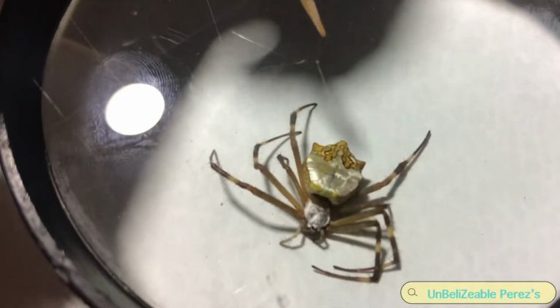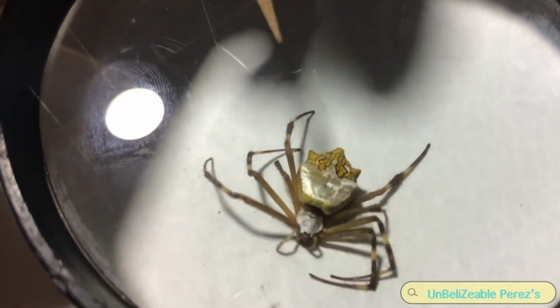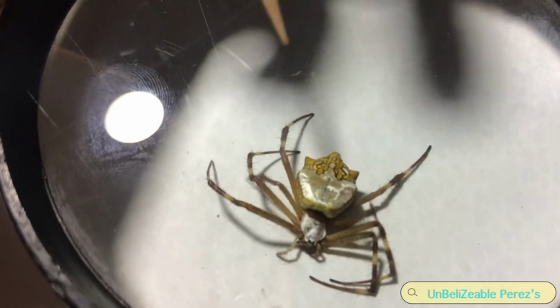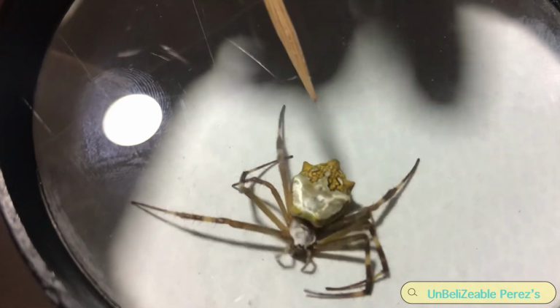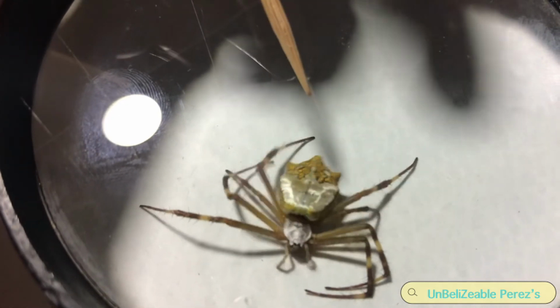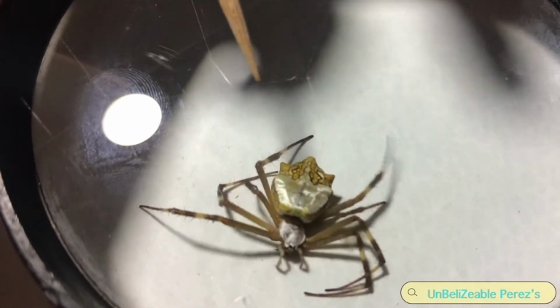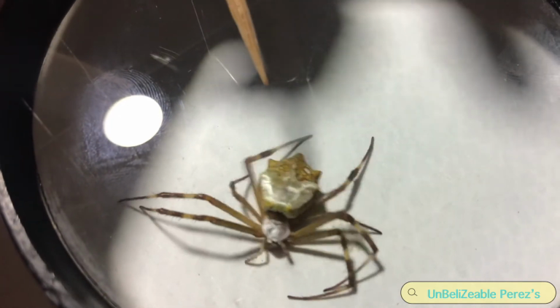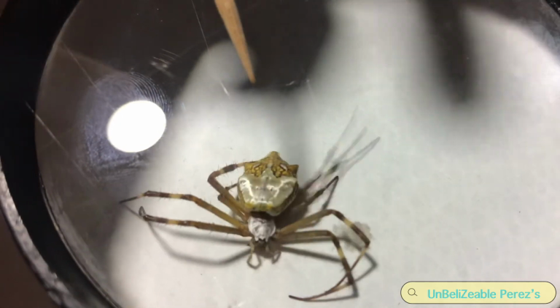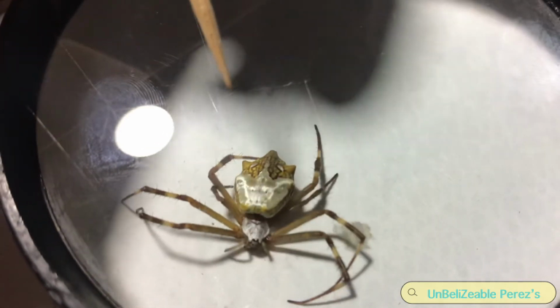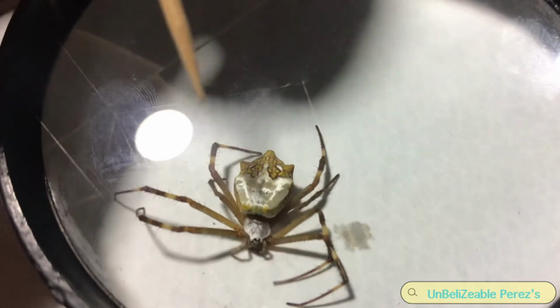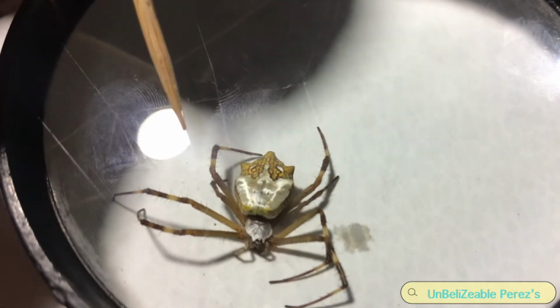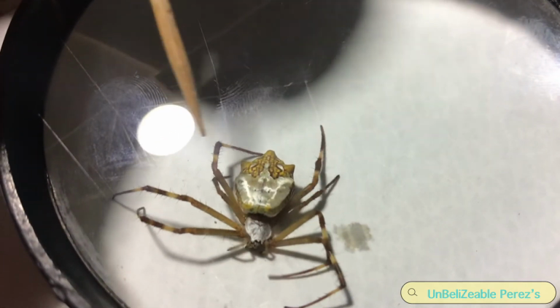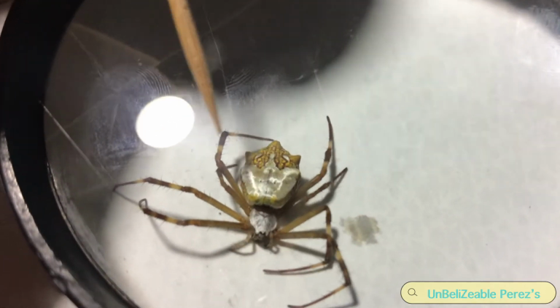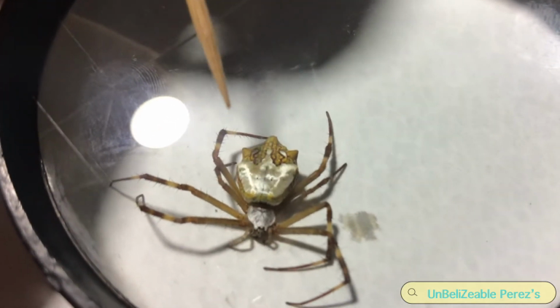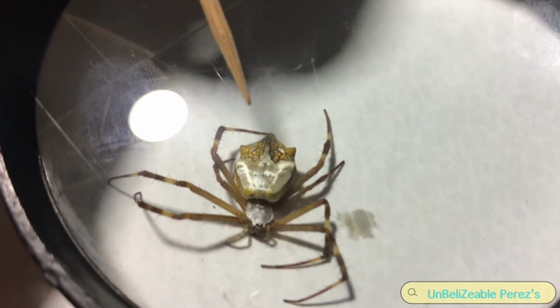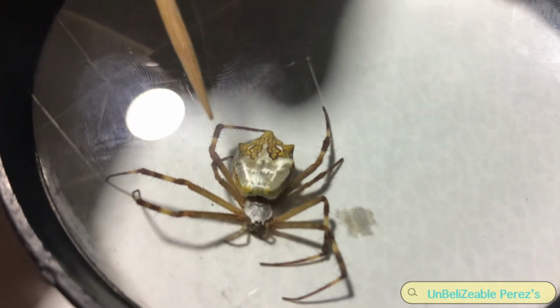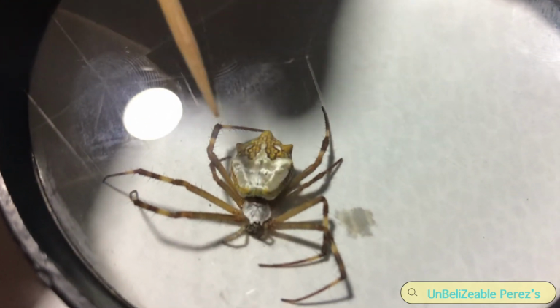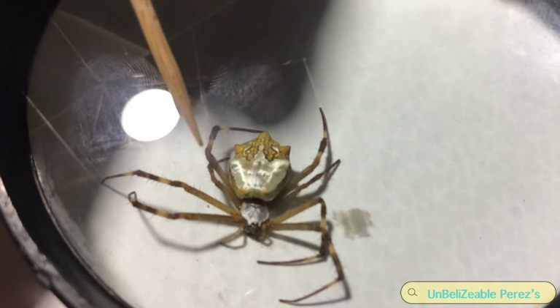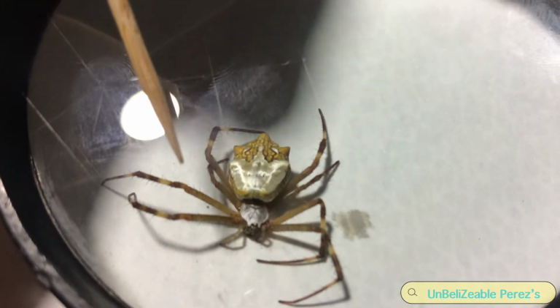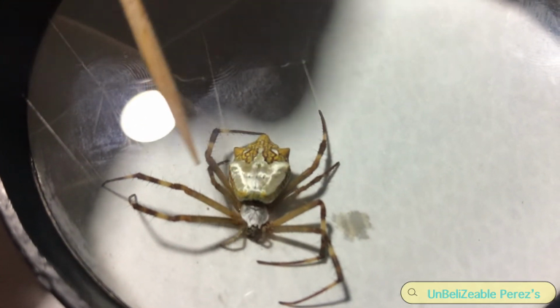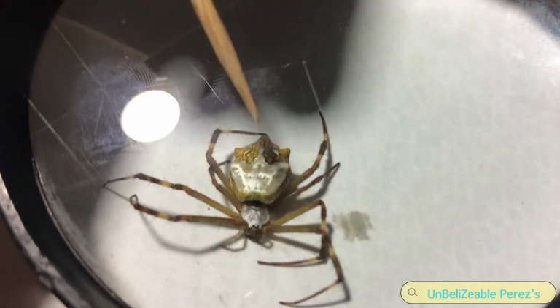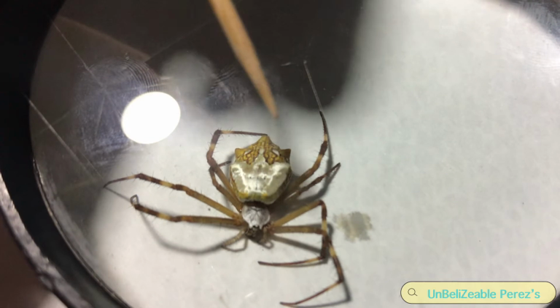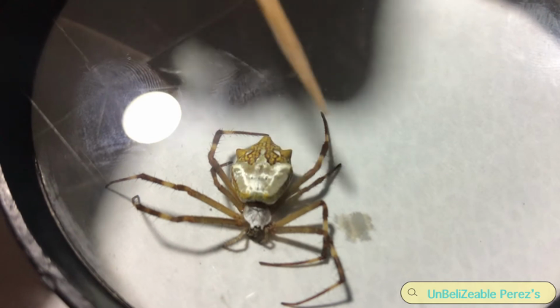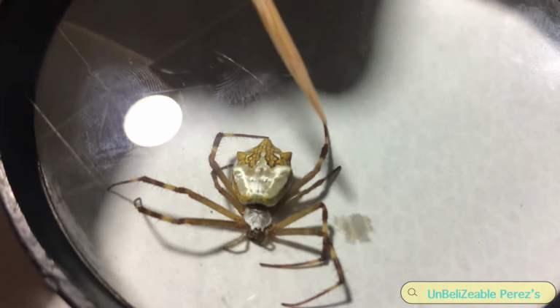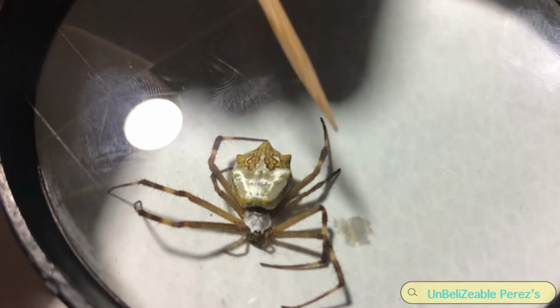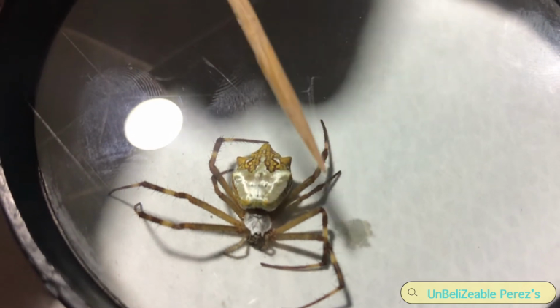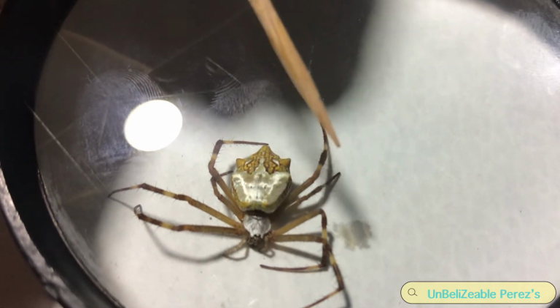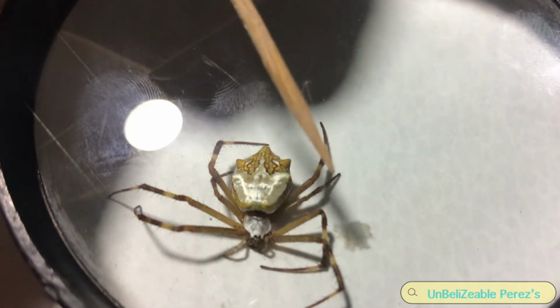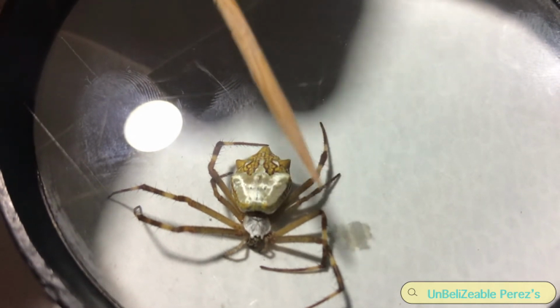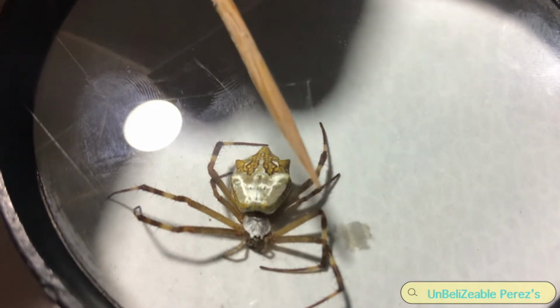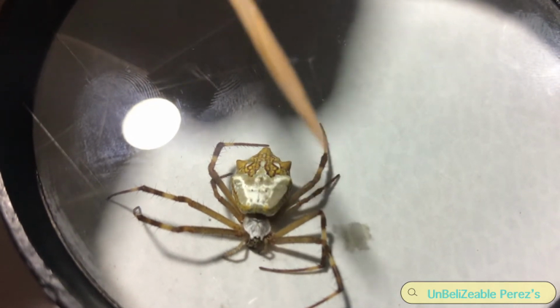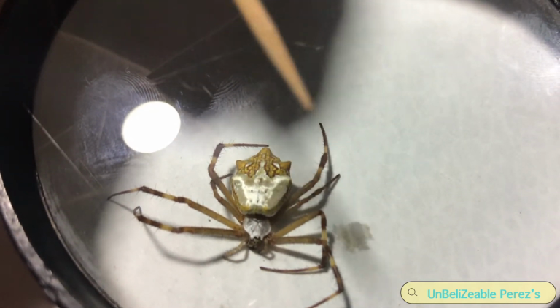There are eight legs — one, two, four, five, six, seven, eight legs.